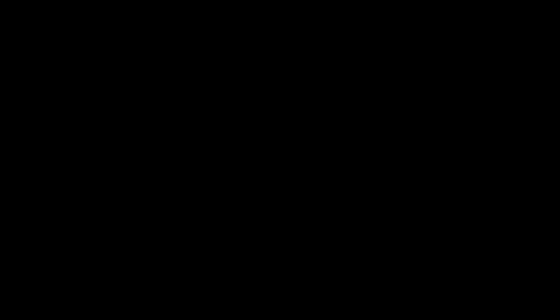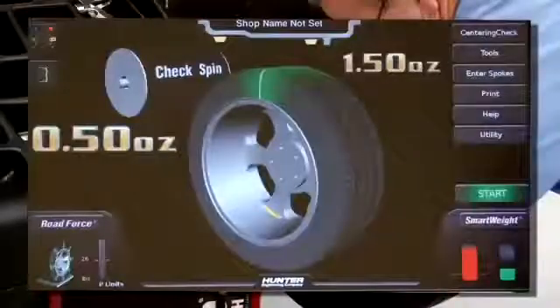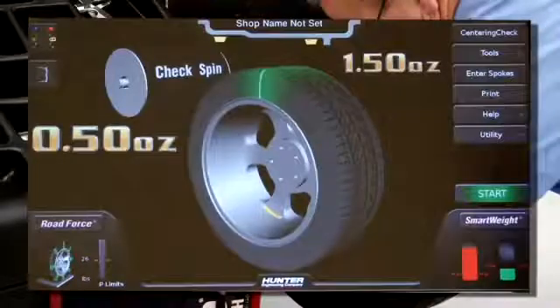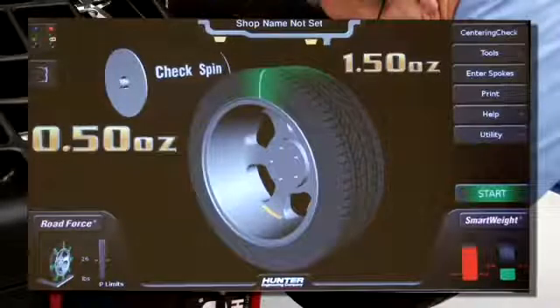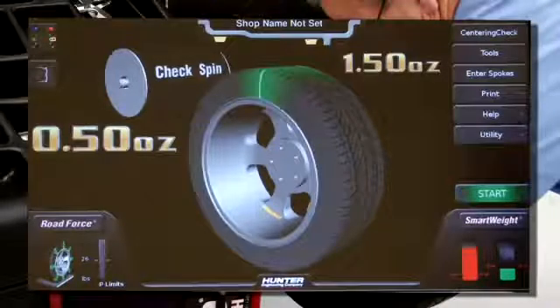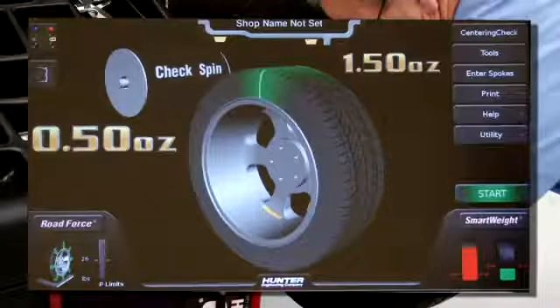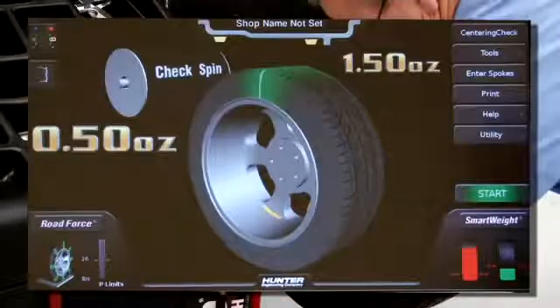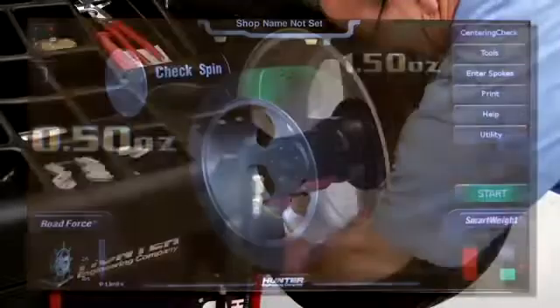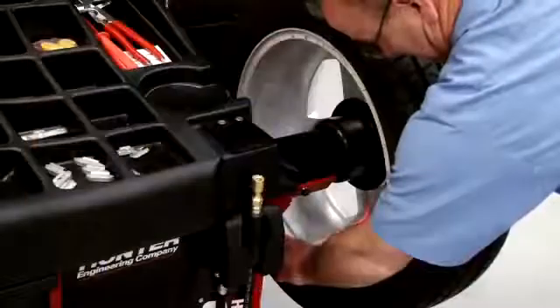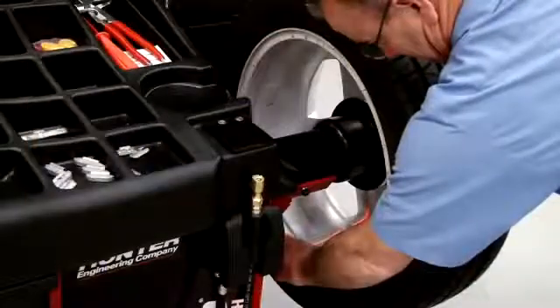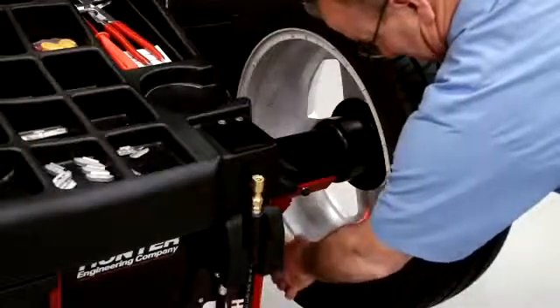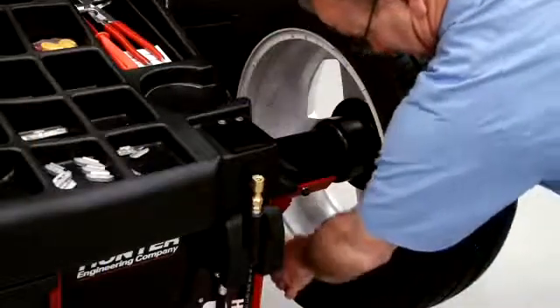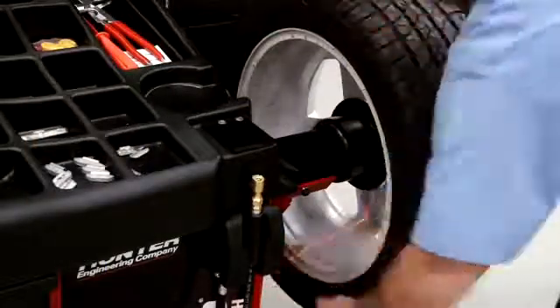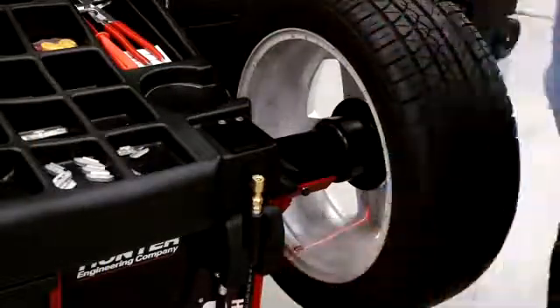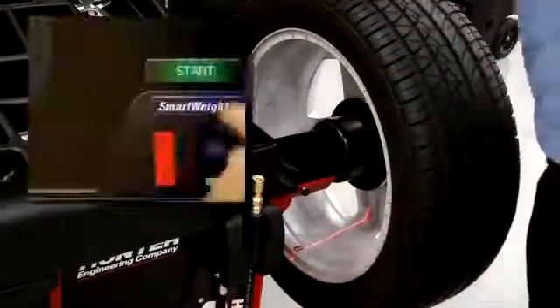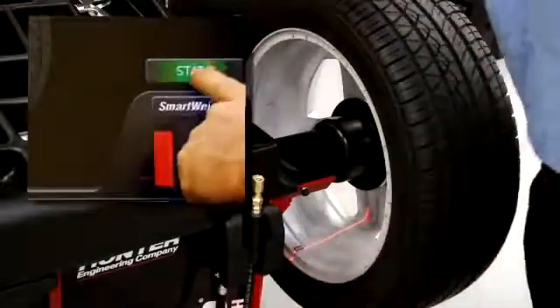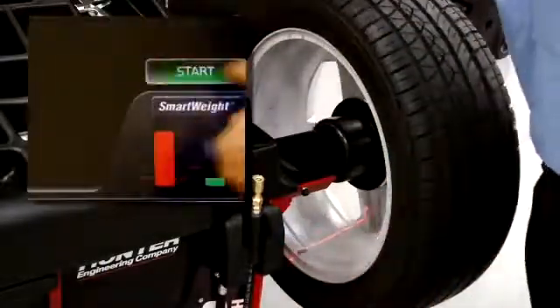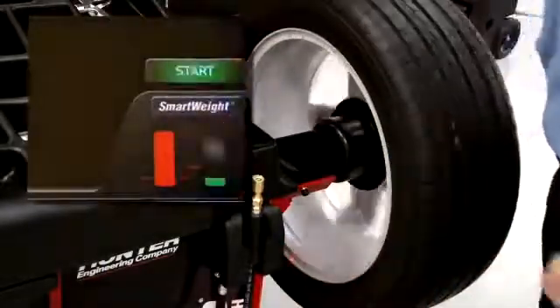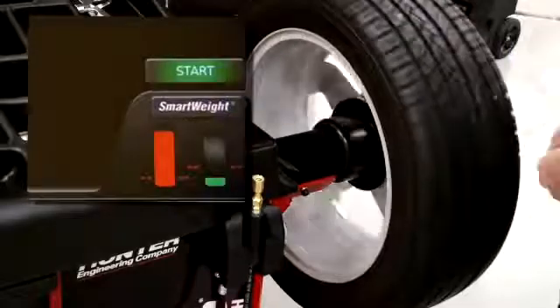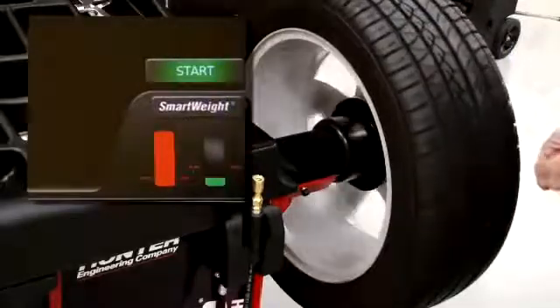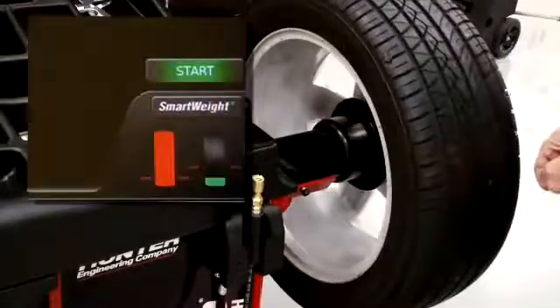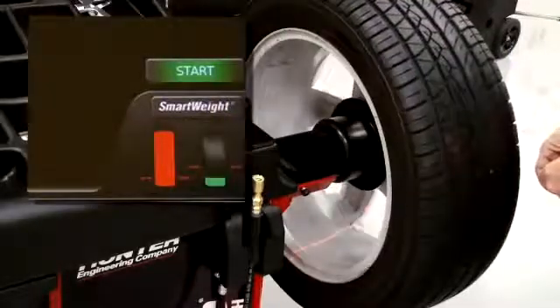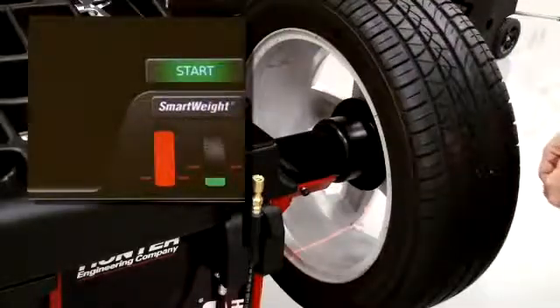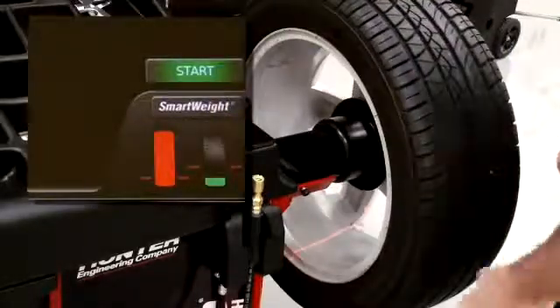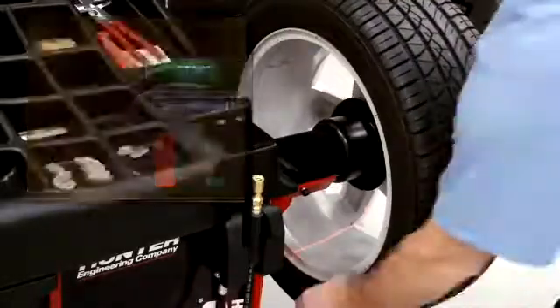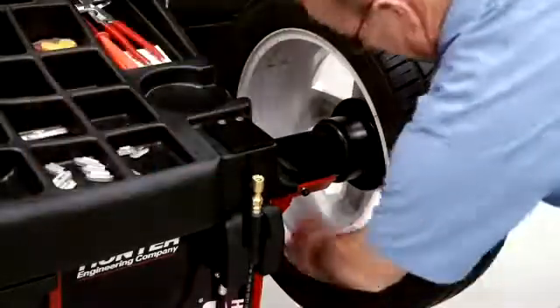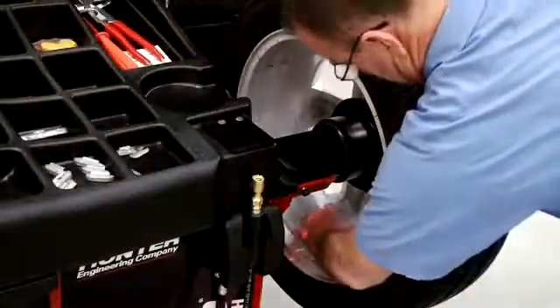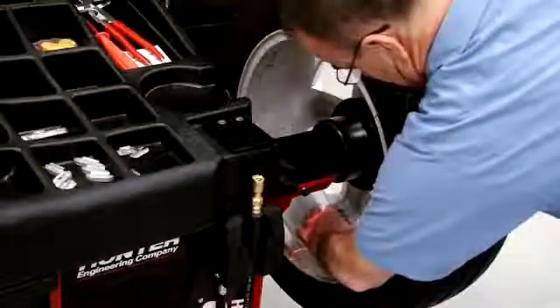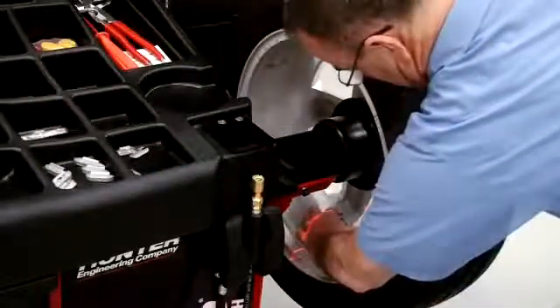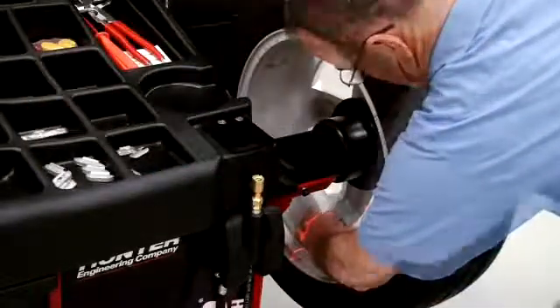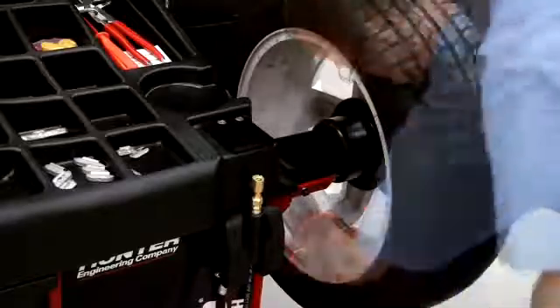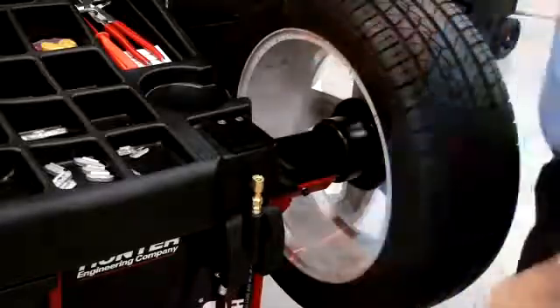If two weights are needed, install the inner weight as indicated. Then press the start button to locate the position of the outer weight and install exactly as indicated.